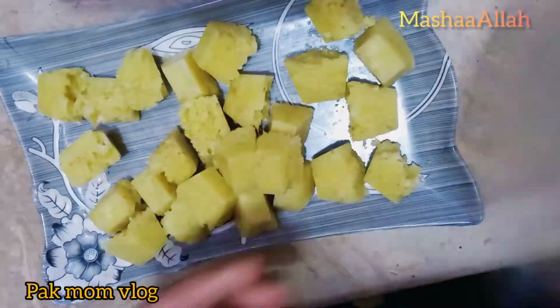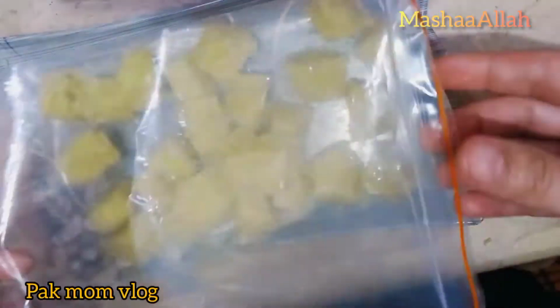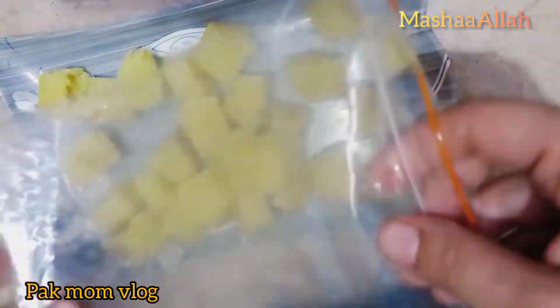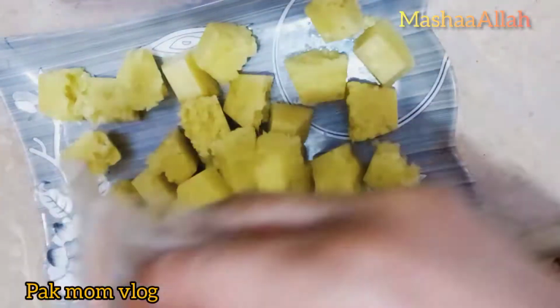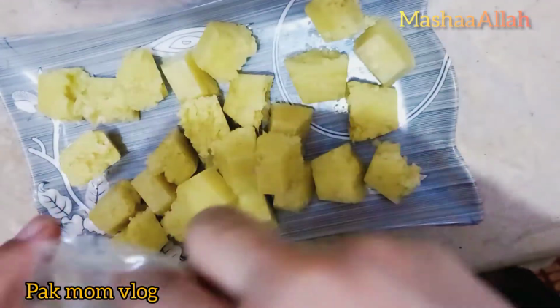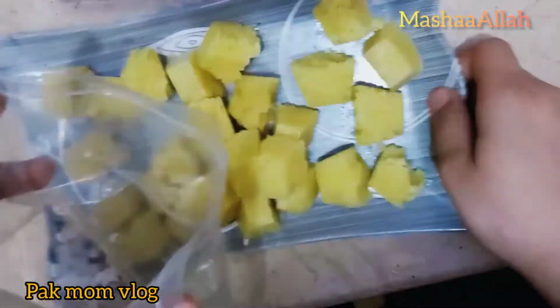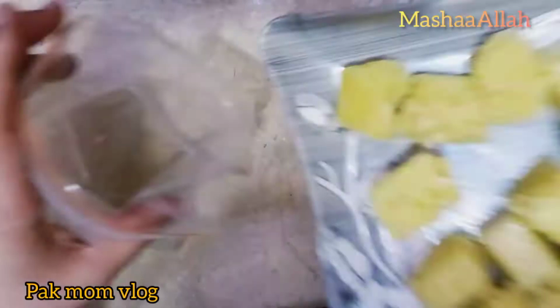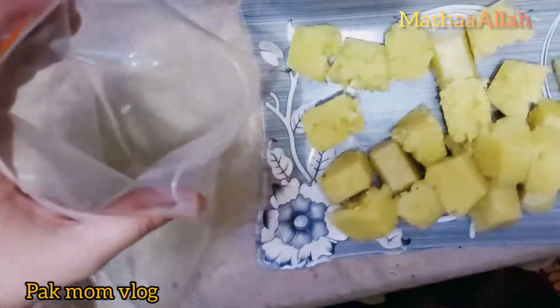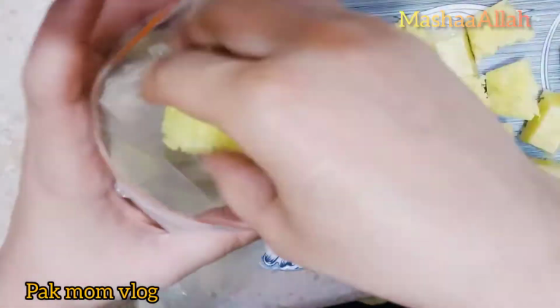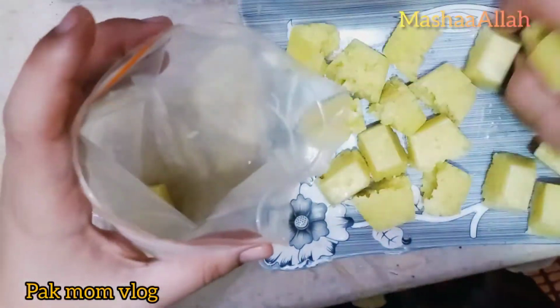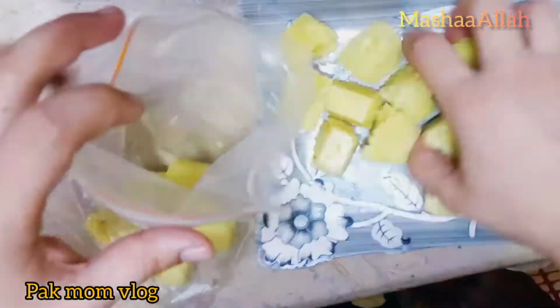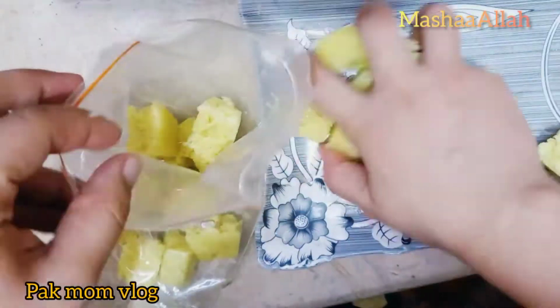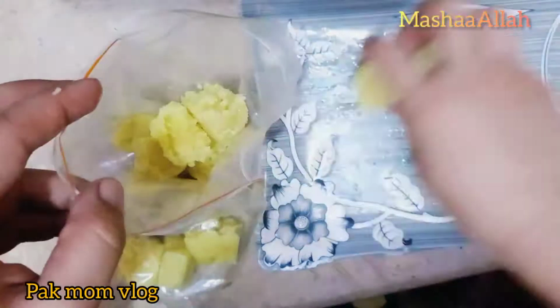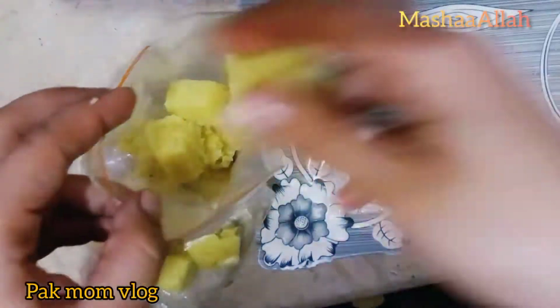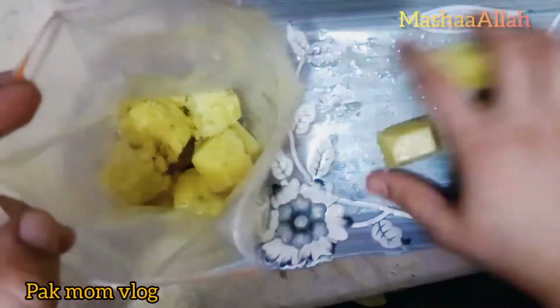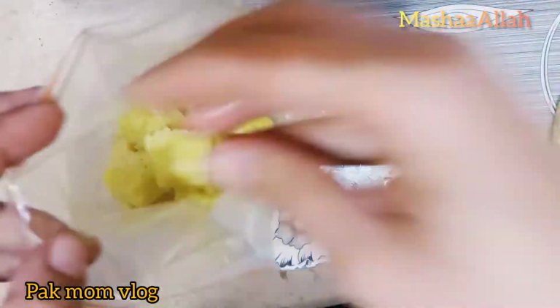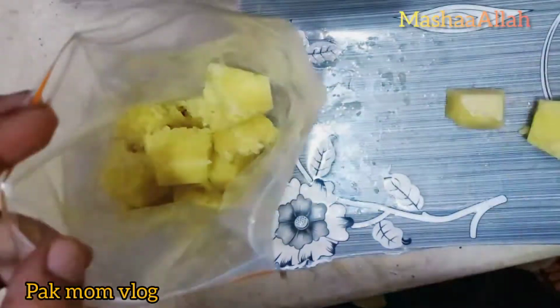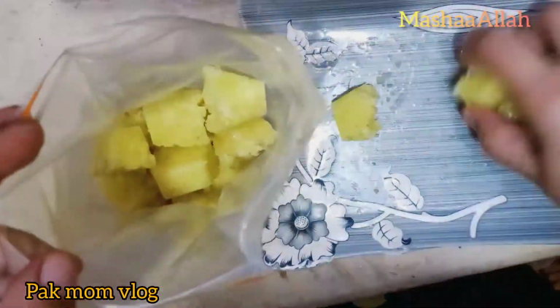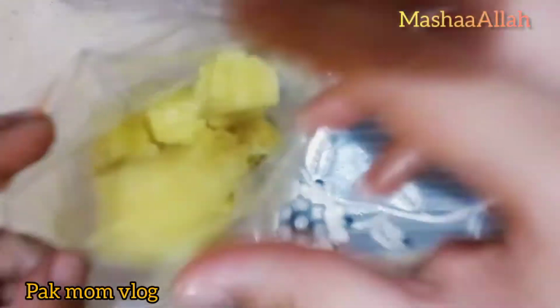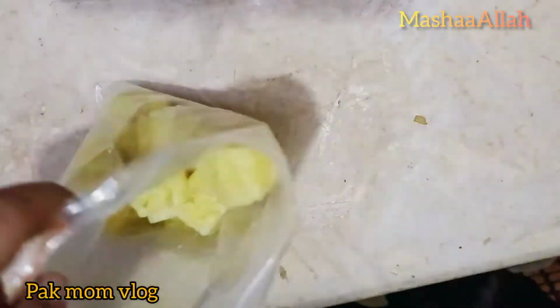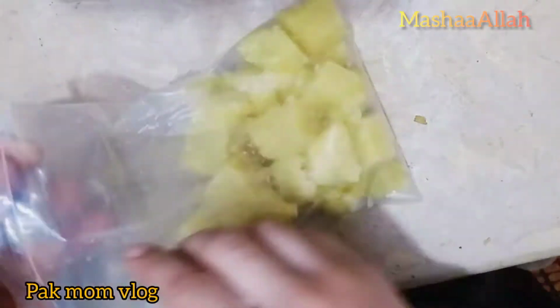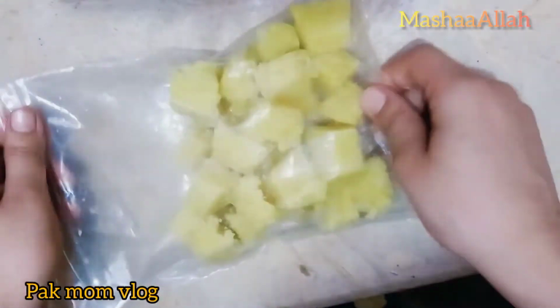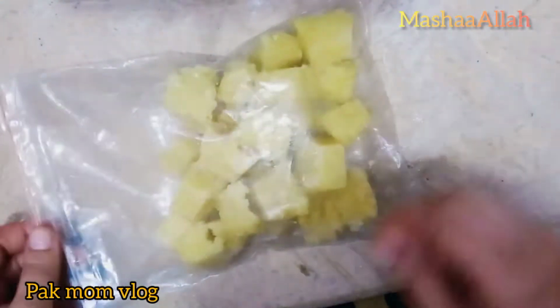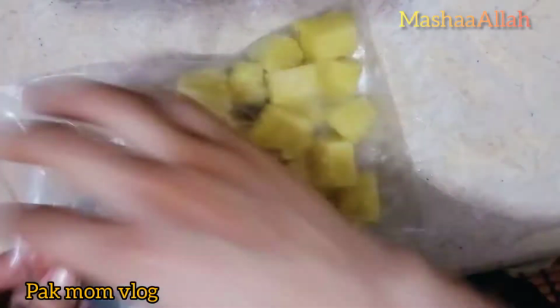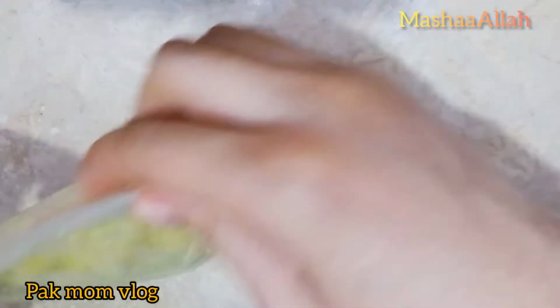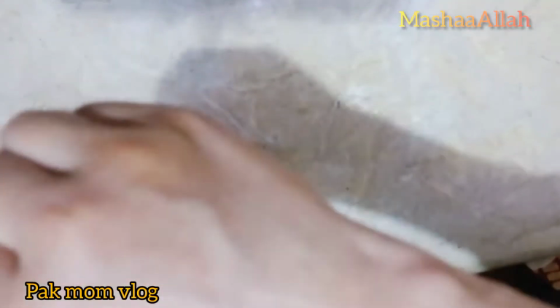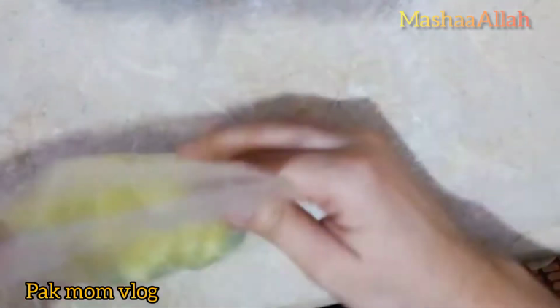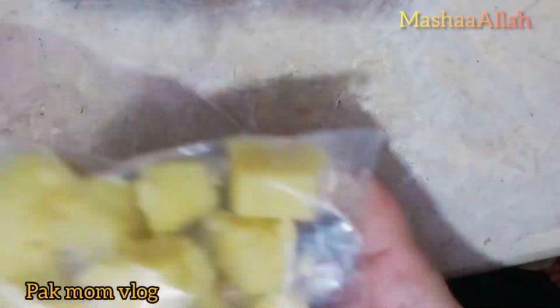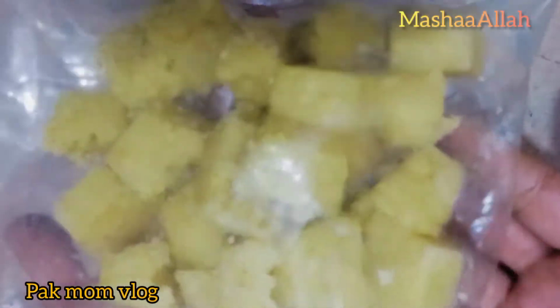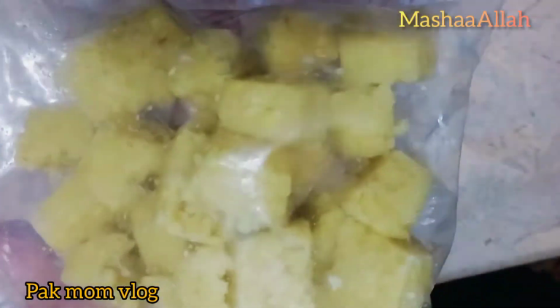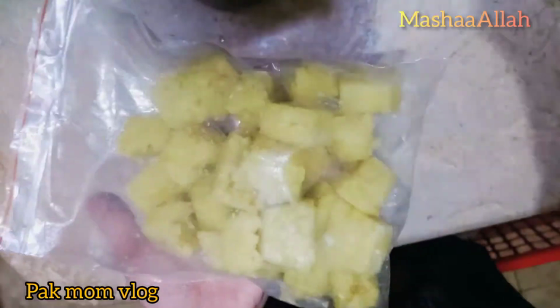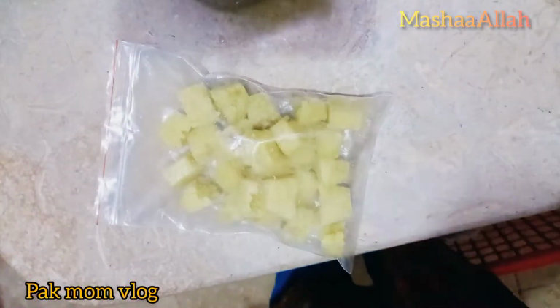We will take 1 cube and spray it. I will put it by hand and pack it — this will also be a package.